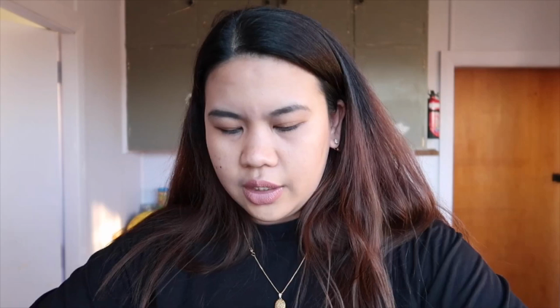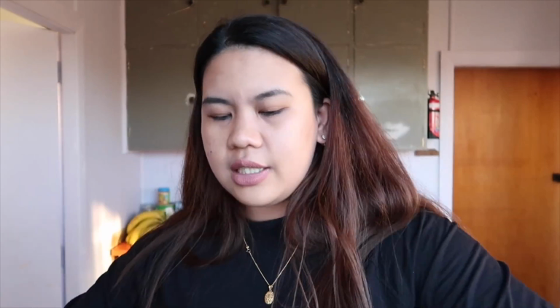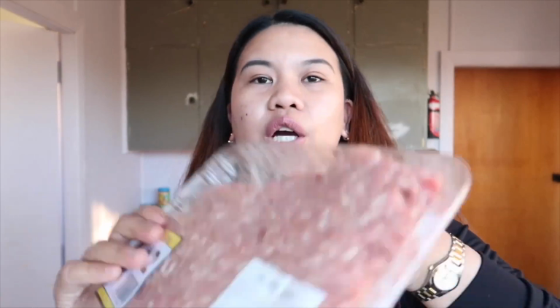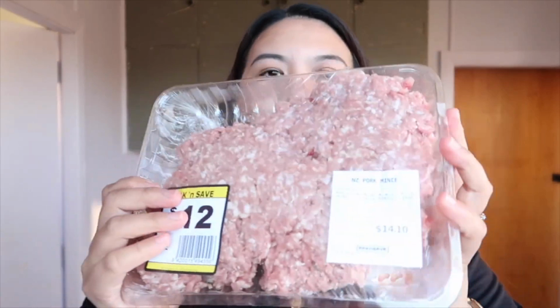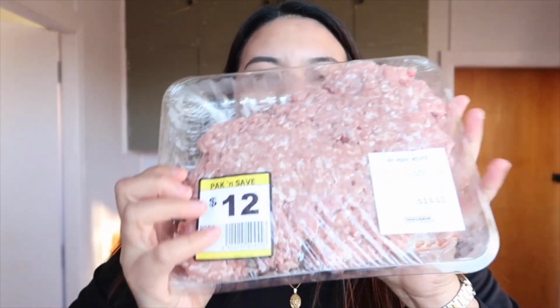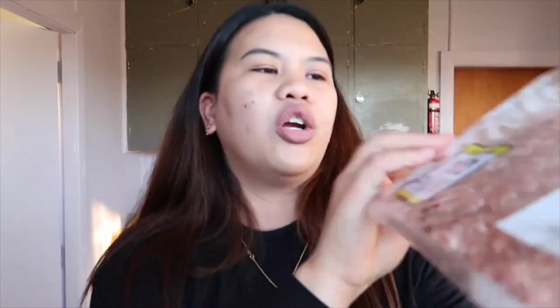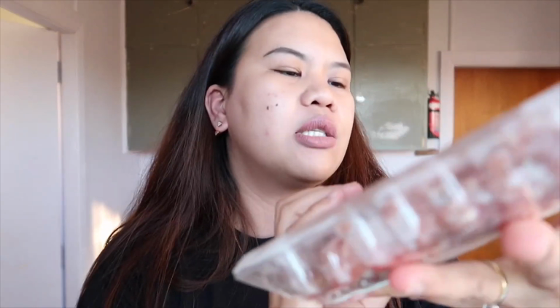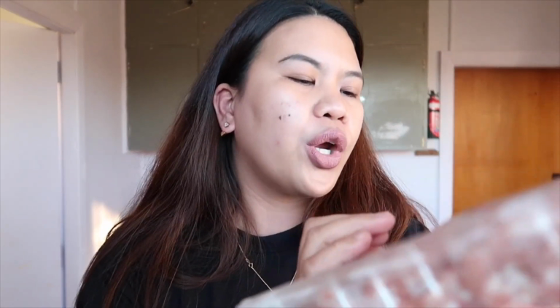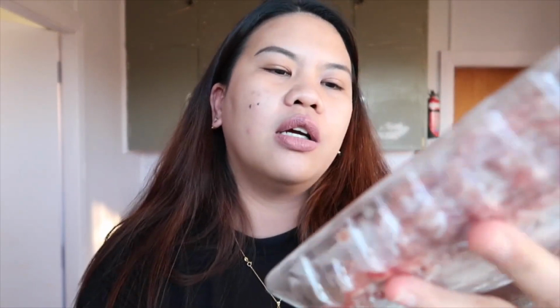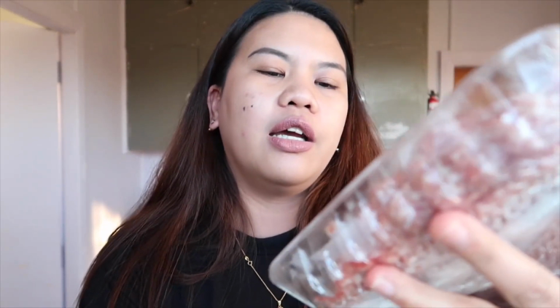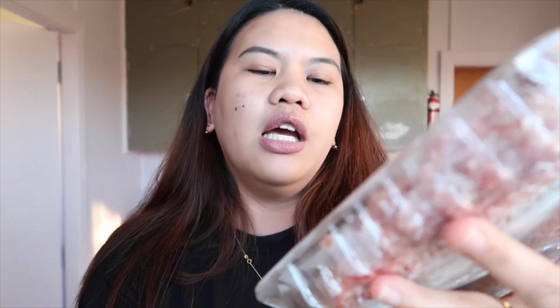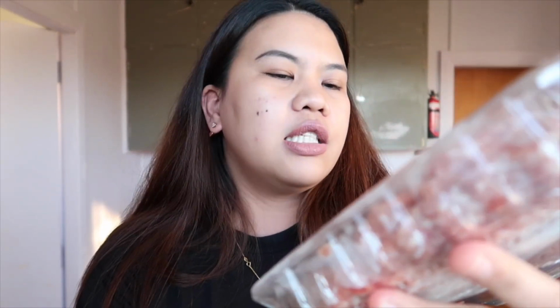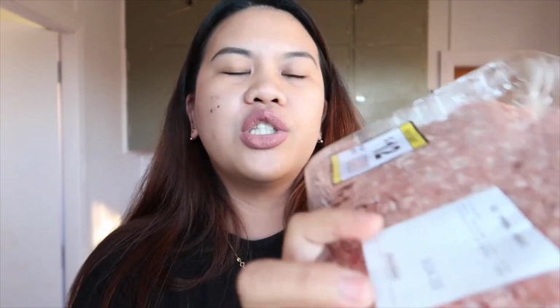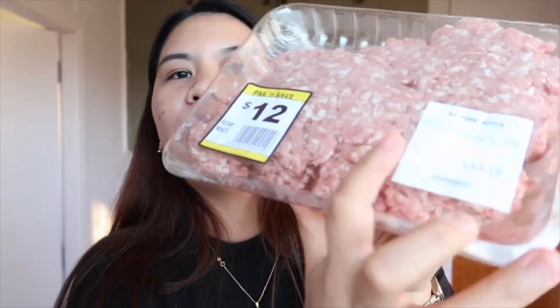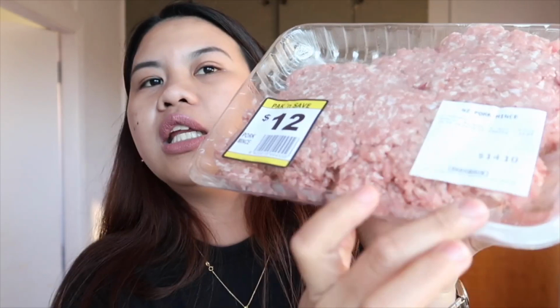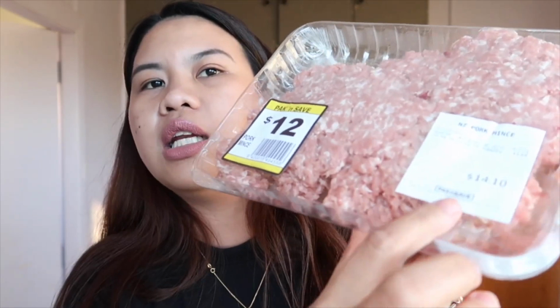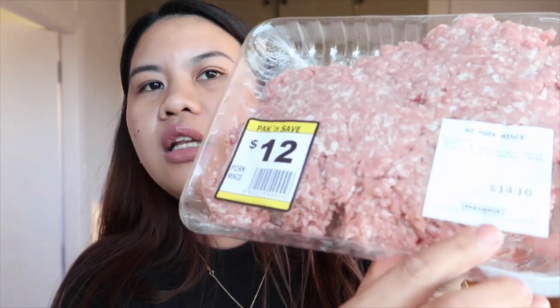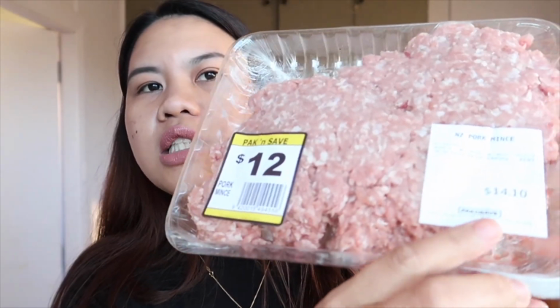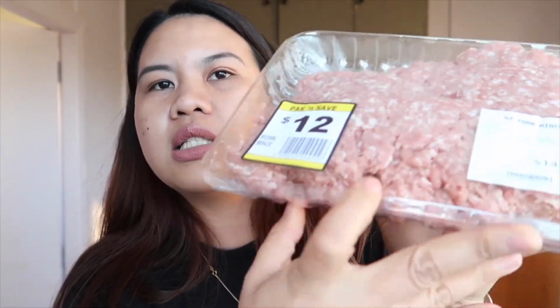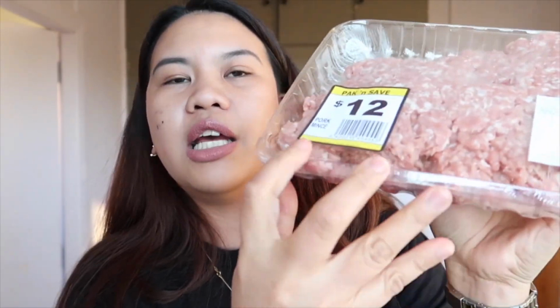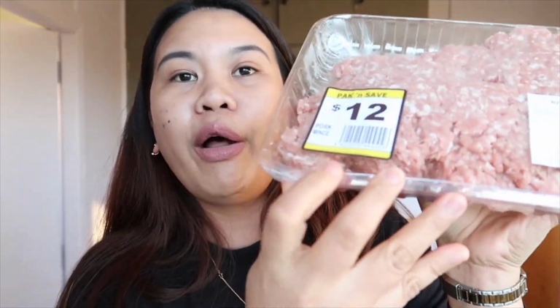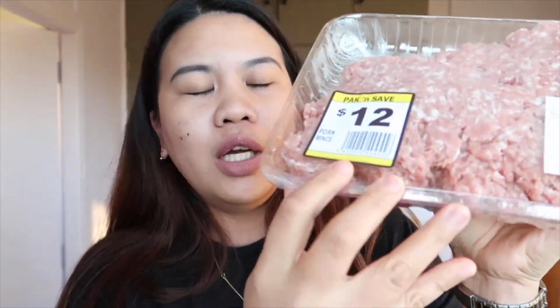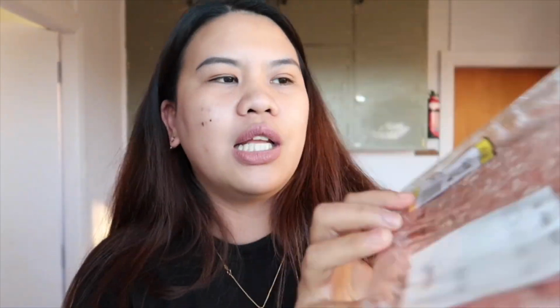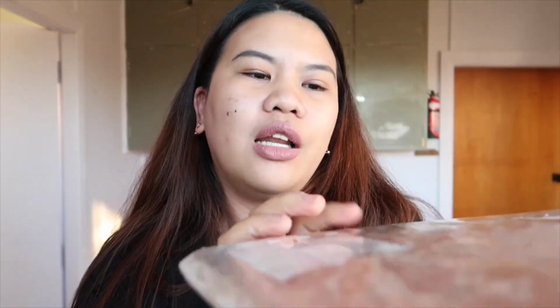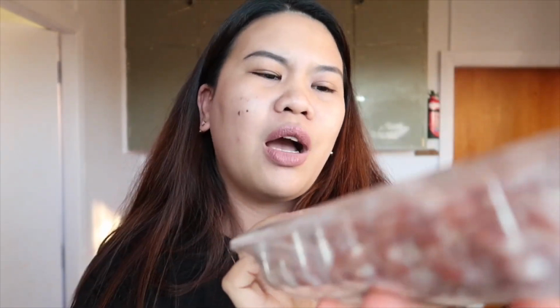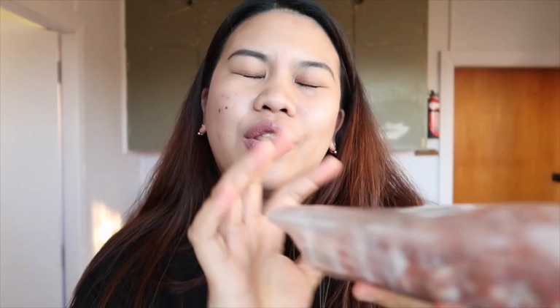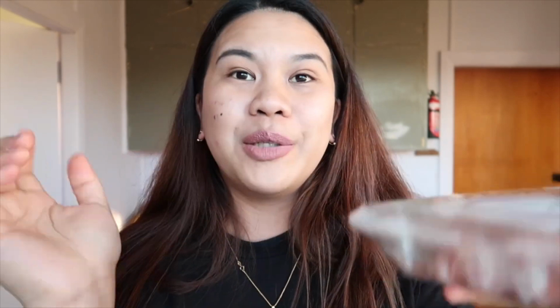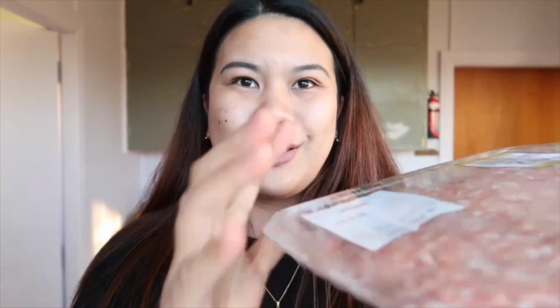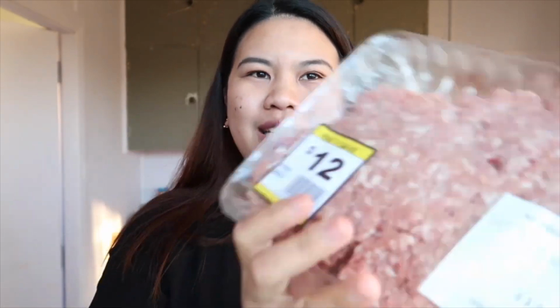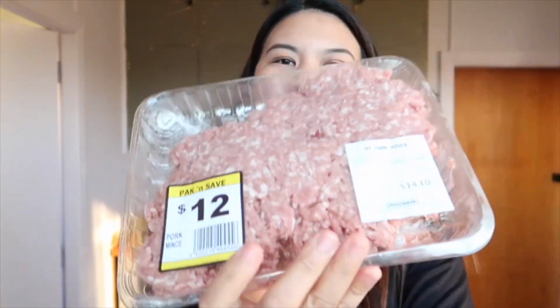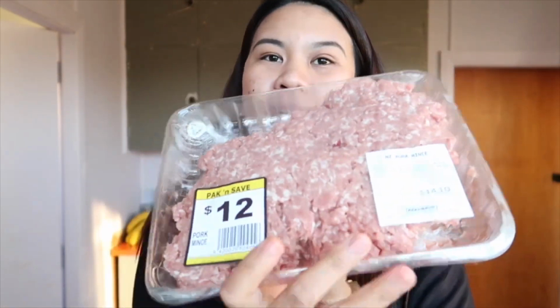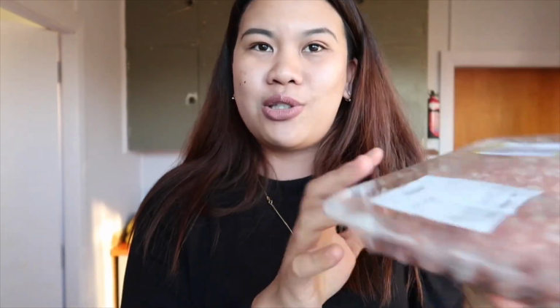Next is ito — yung giniling or minced pork. This is originally $14 New Zealand dollars, tapos nagsale sila into $12 New Zealand dollars. So mga 300 plus pesos na lang.